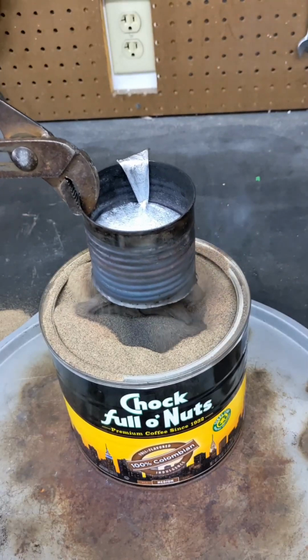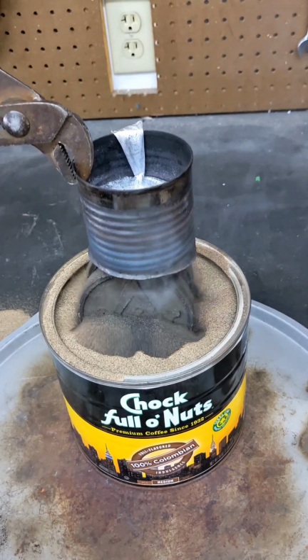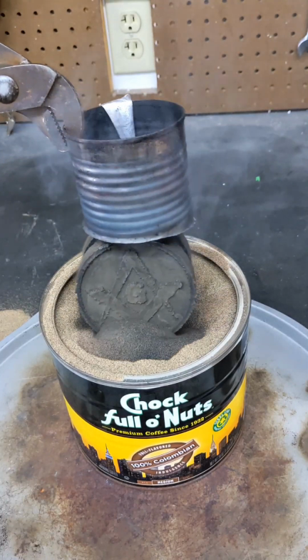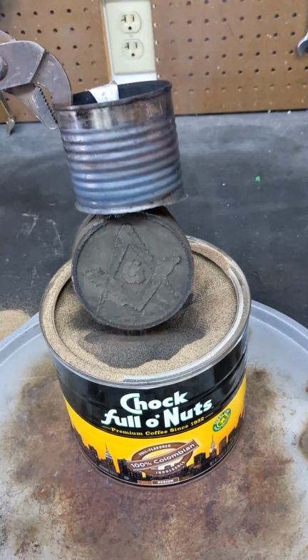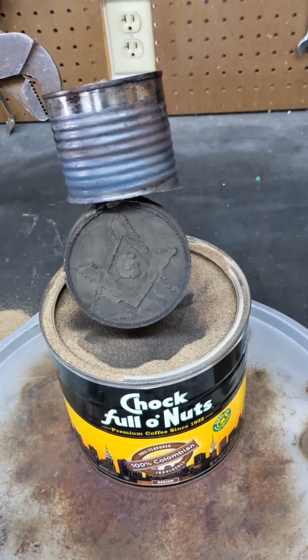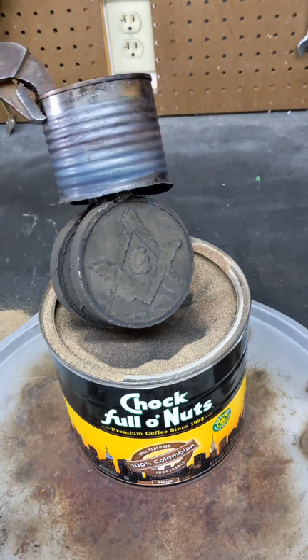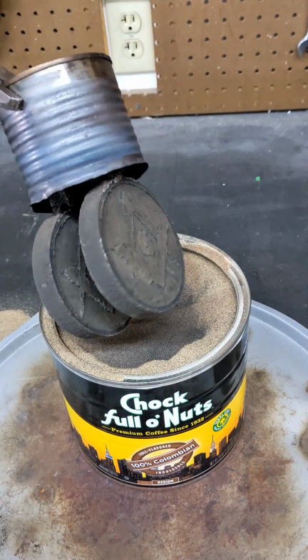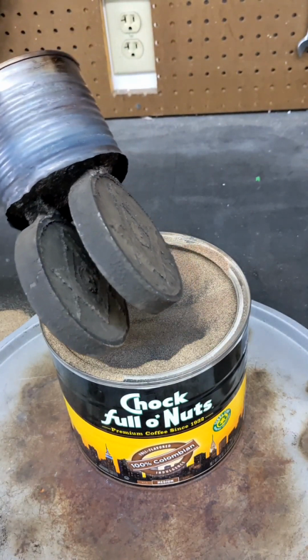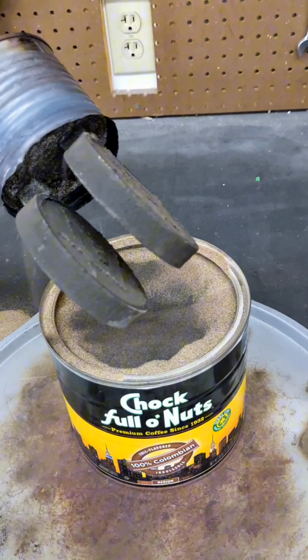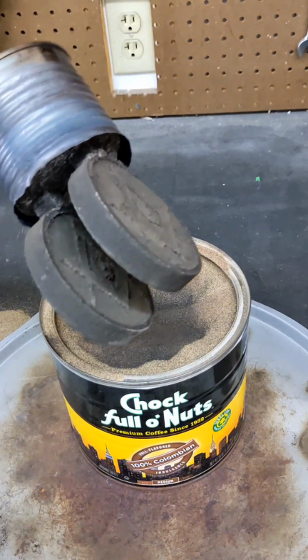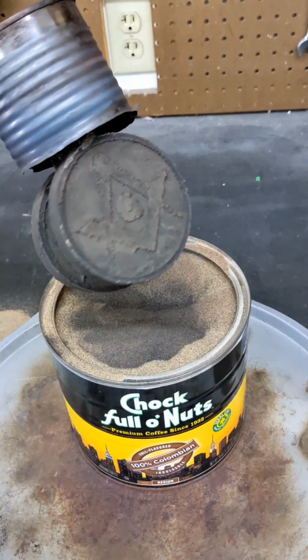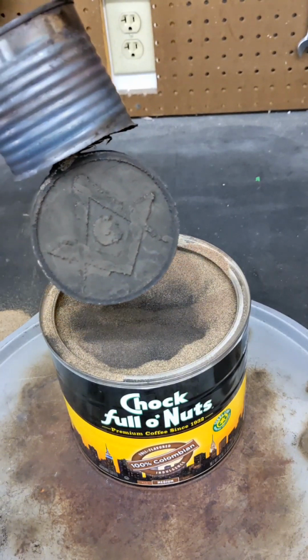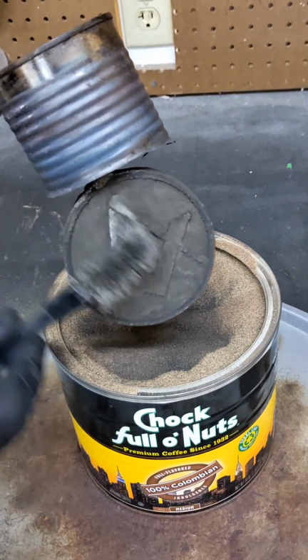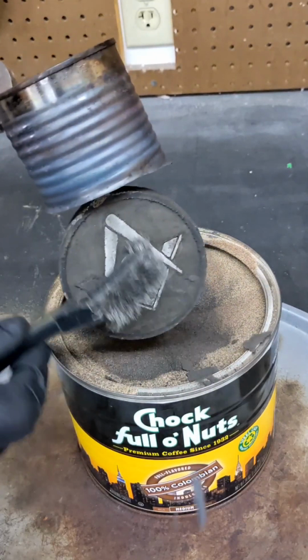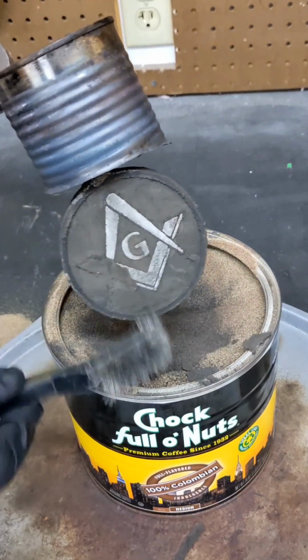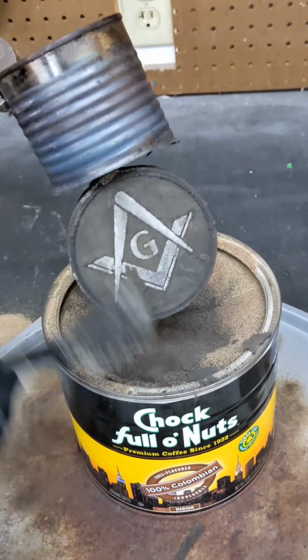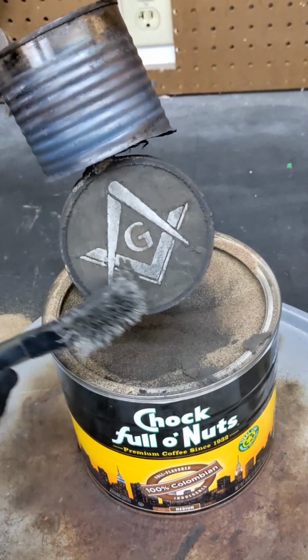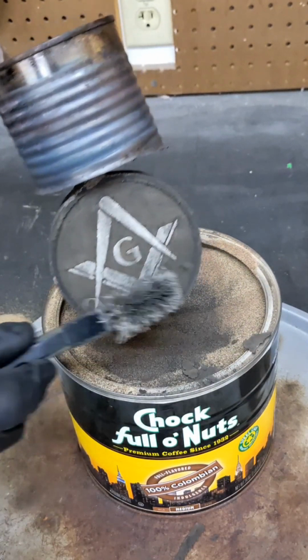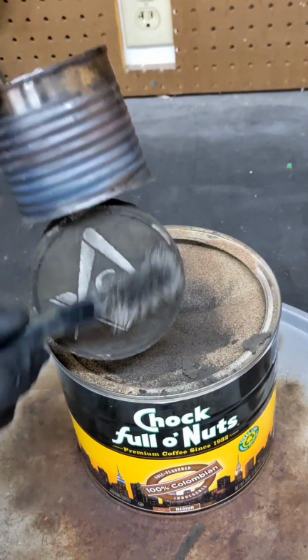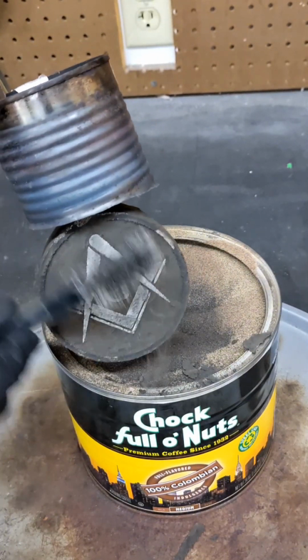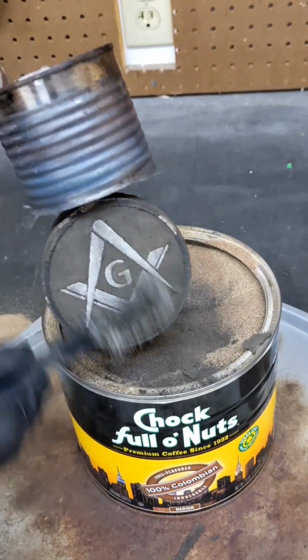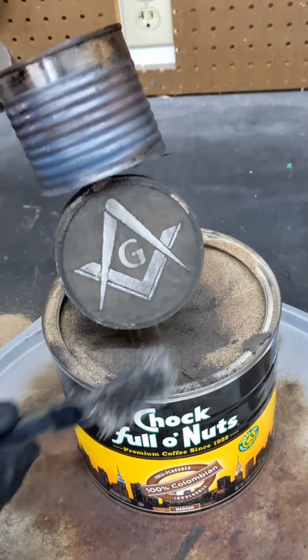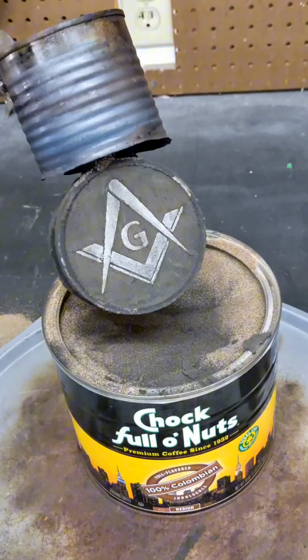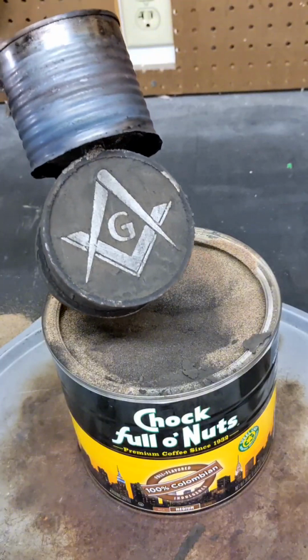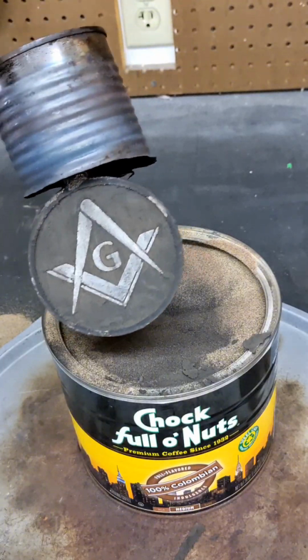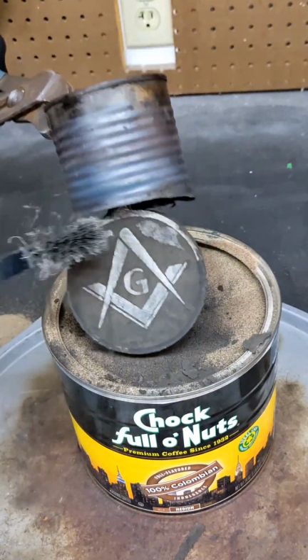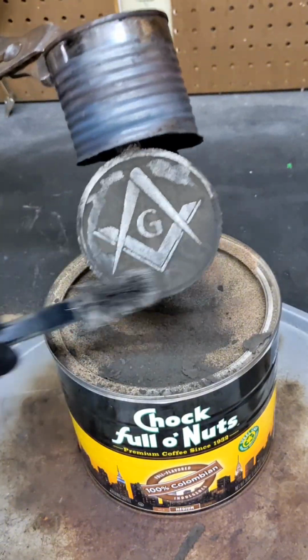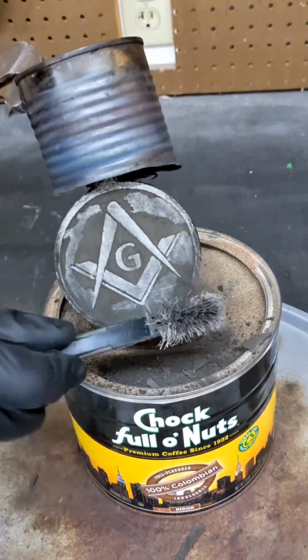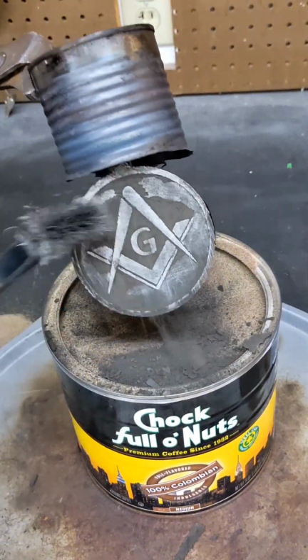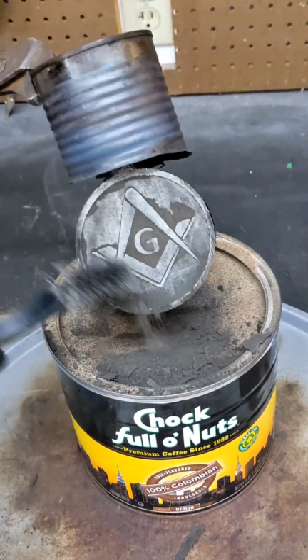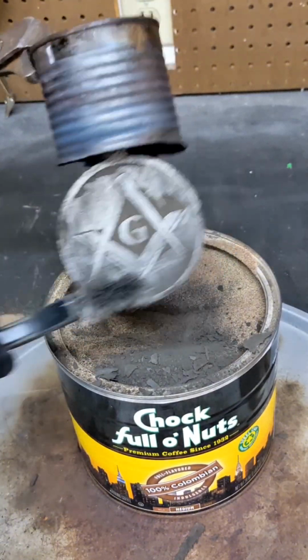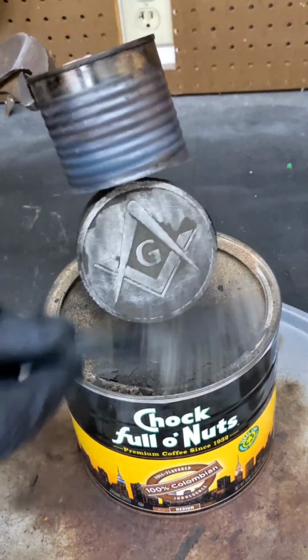About 30 minutes later, it is now time to remove the metal from the sand, because that foam is now turned into solid aluminum. I like to clean it up with a wire brush to get a good look at it and see how well the casting came out.